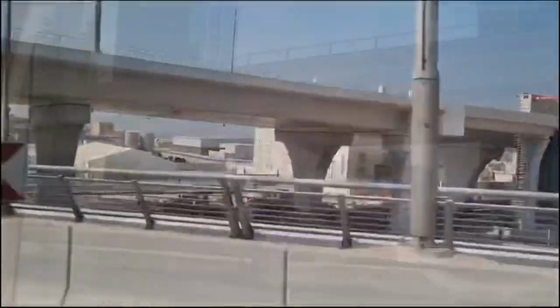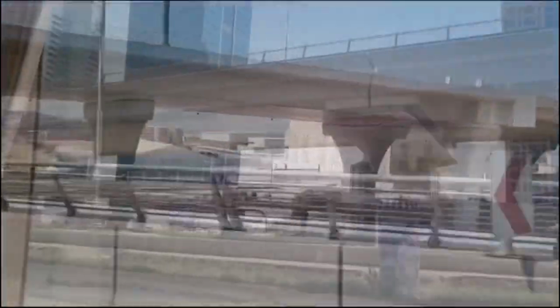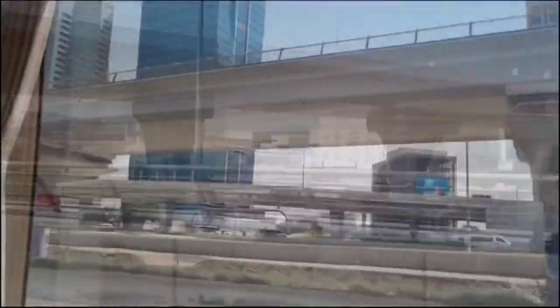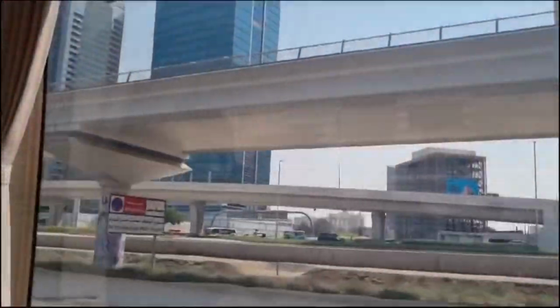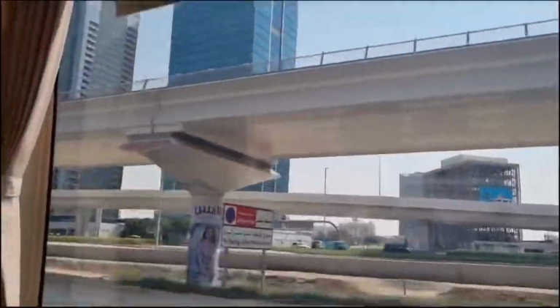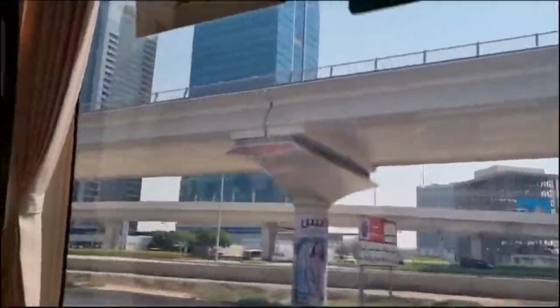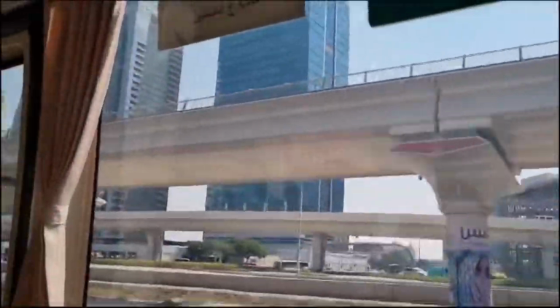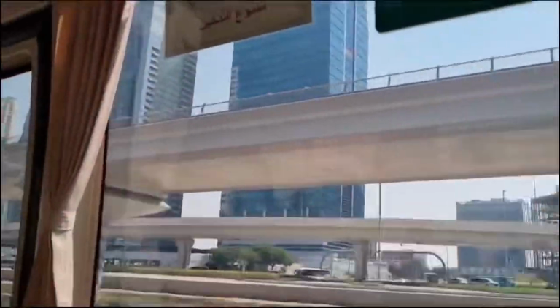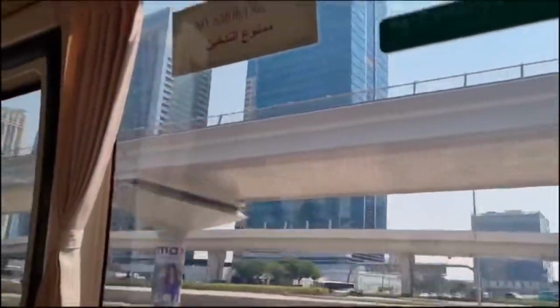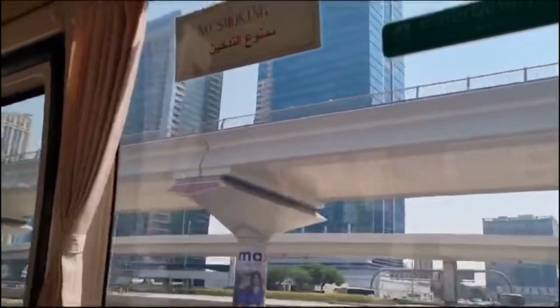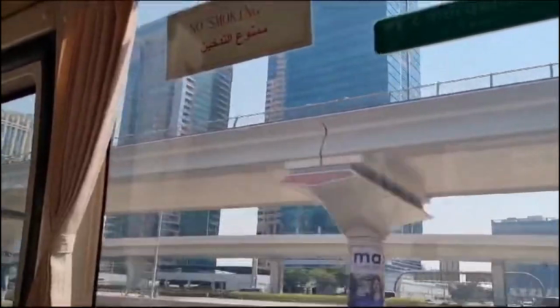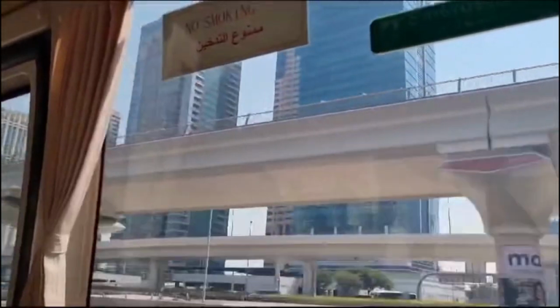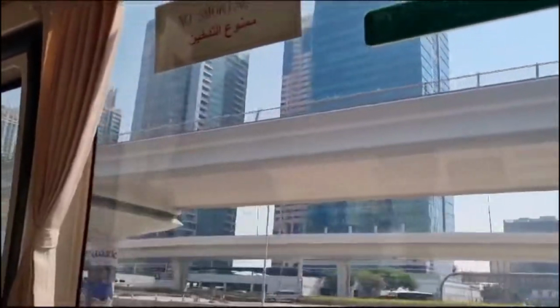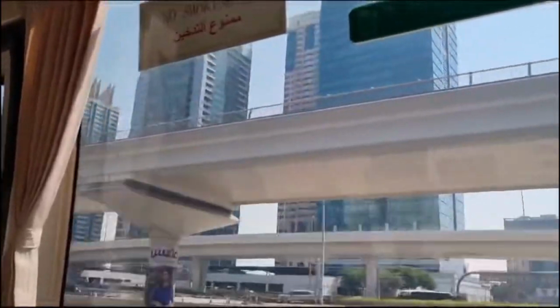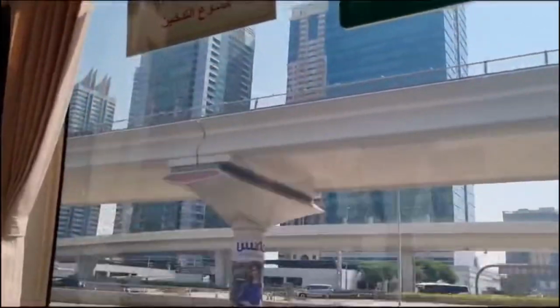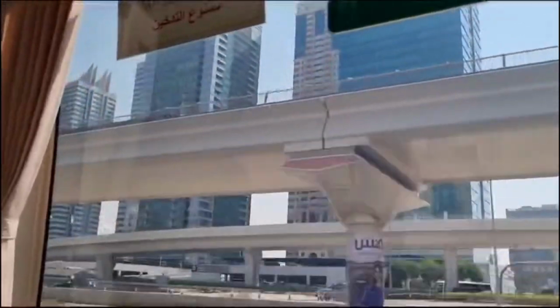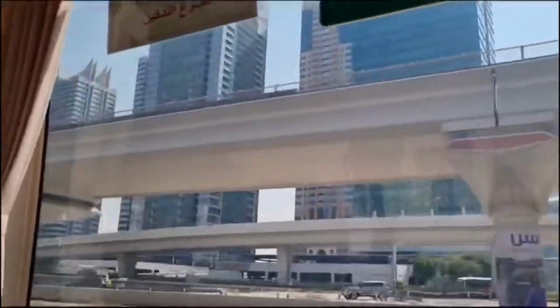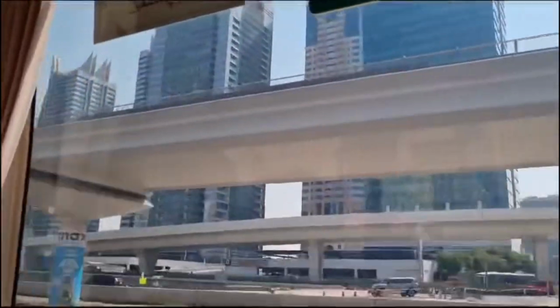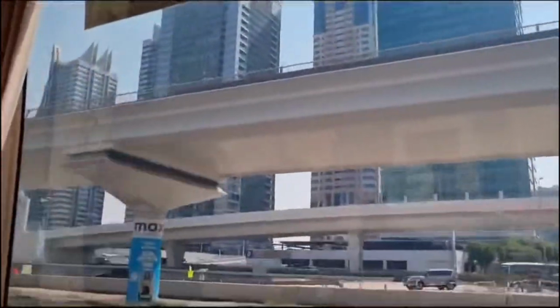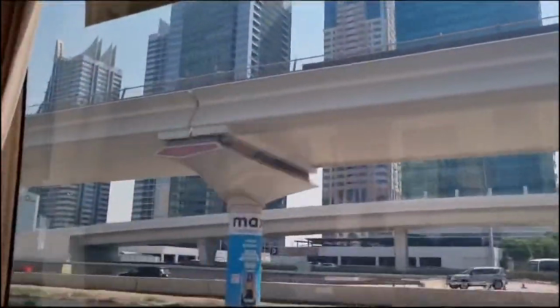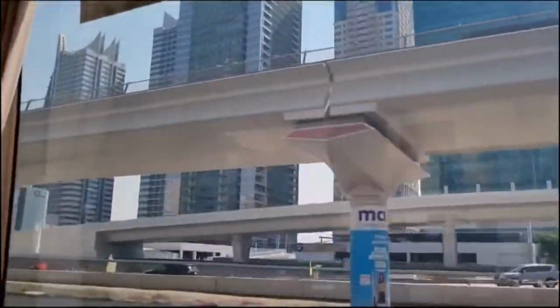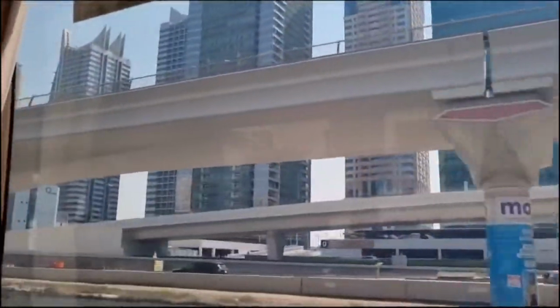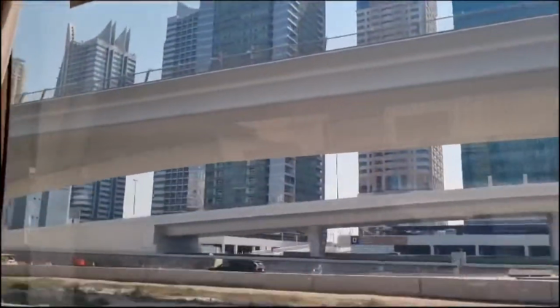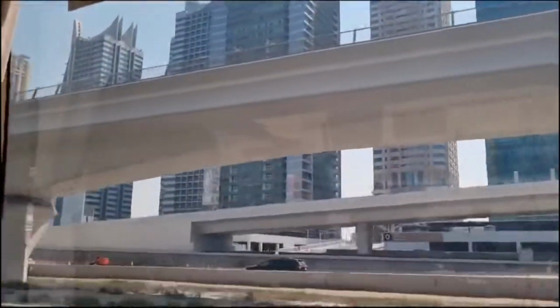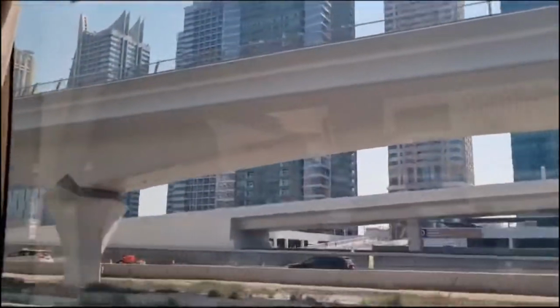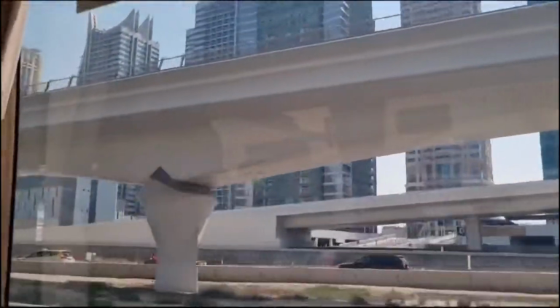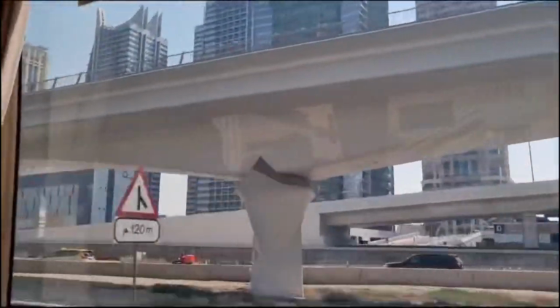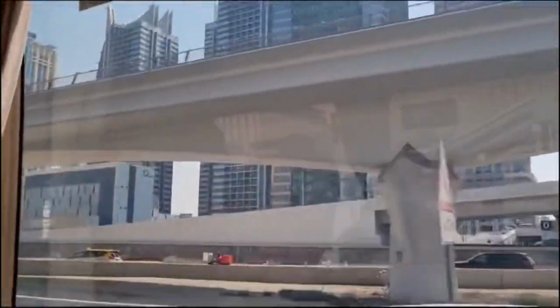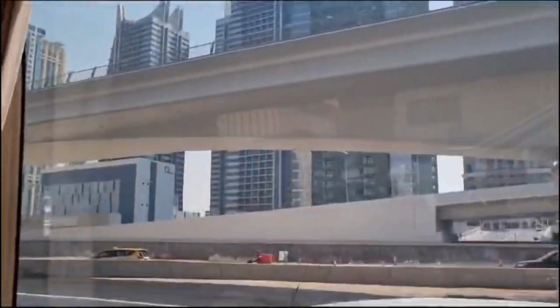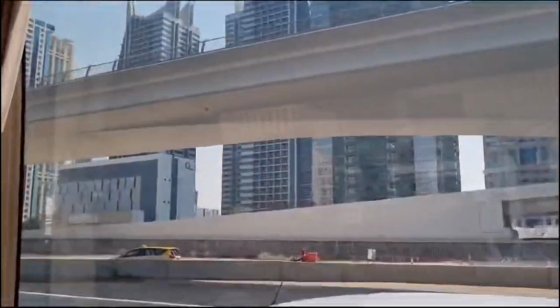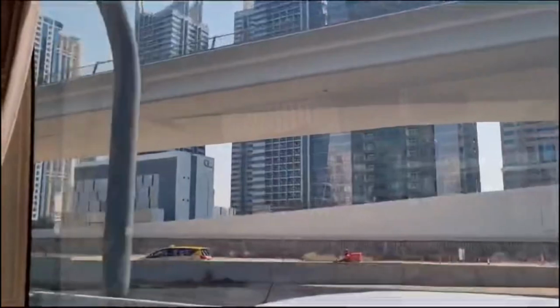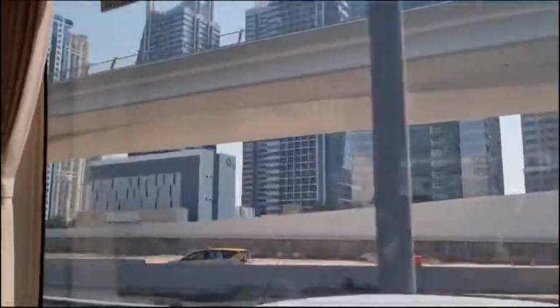The shuttle then picks you up from the Dubai Mall at 3 p.m. Not that much time, but it was enough for us — otherwise my mom and daughter would get tired.